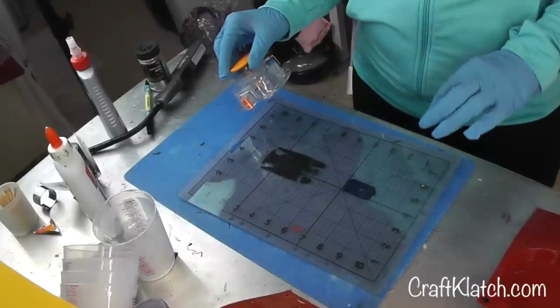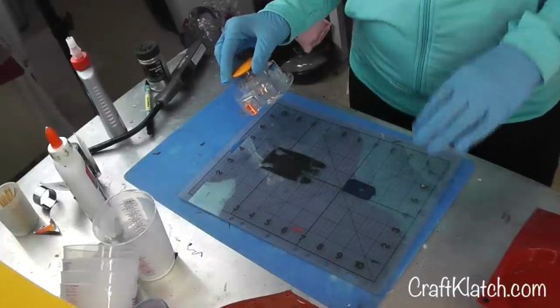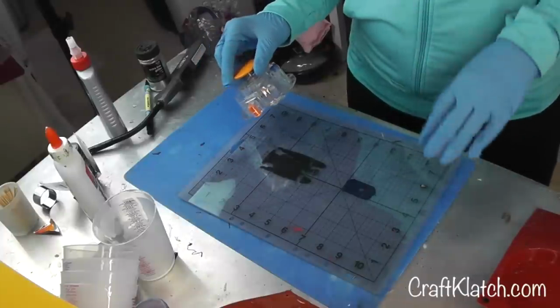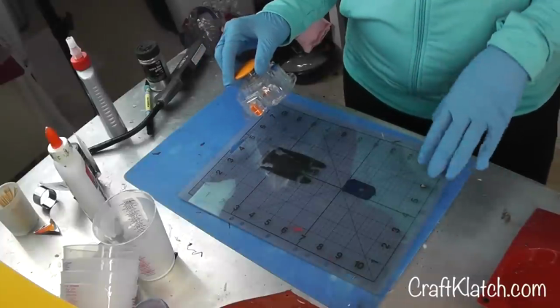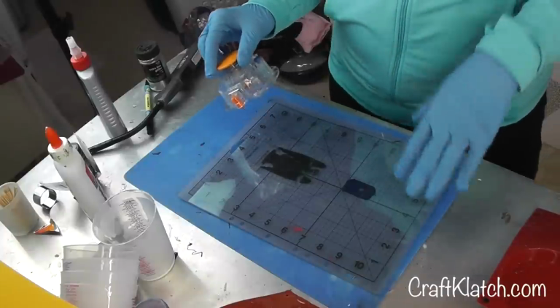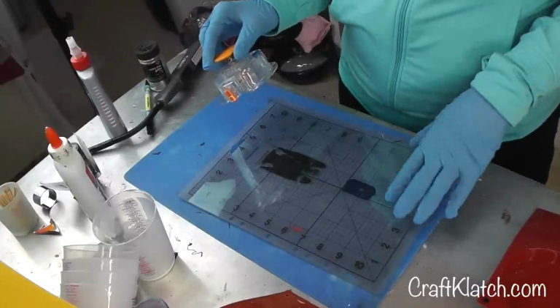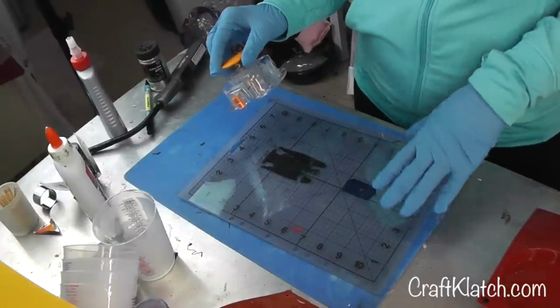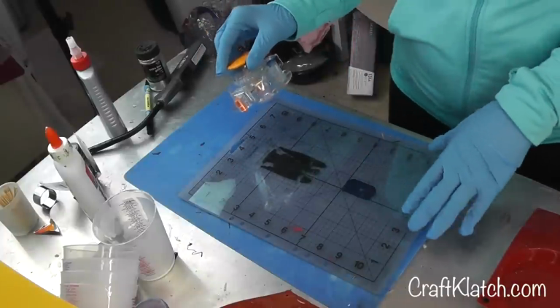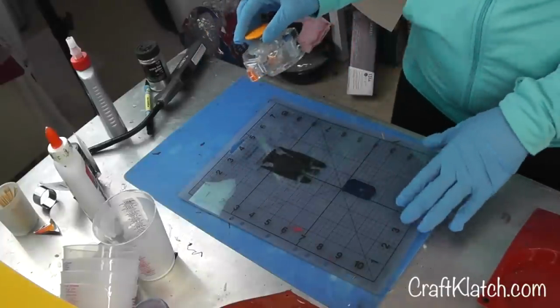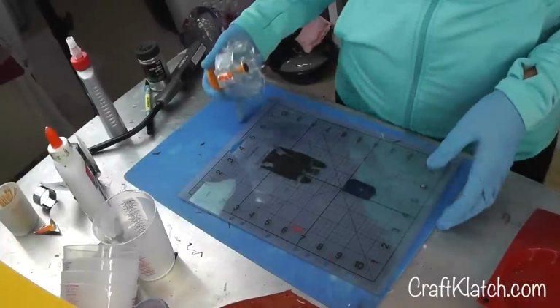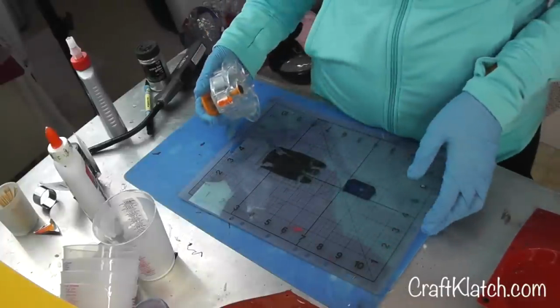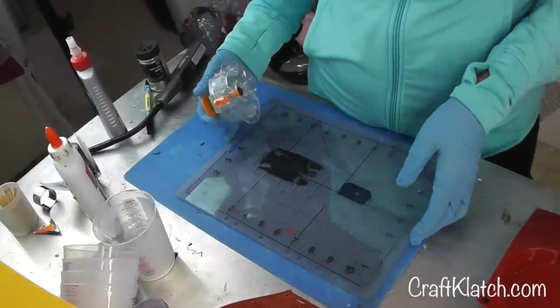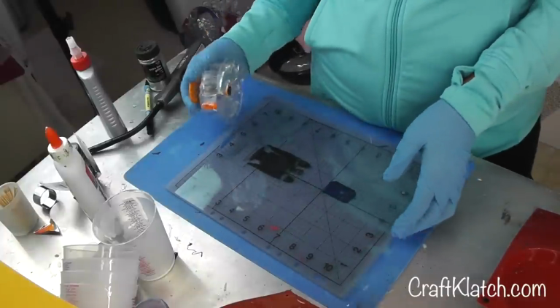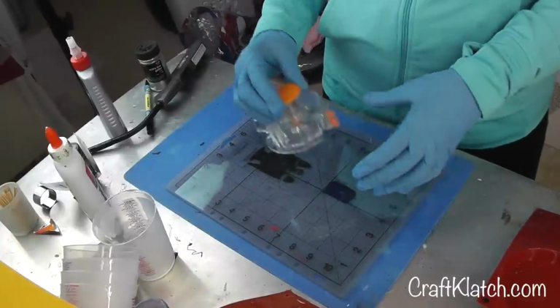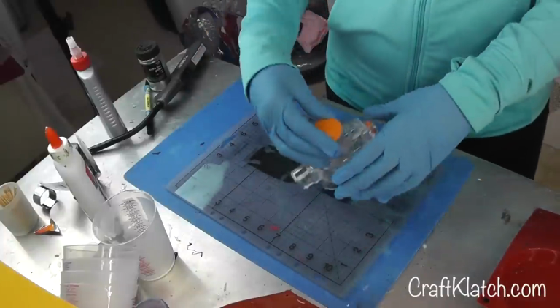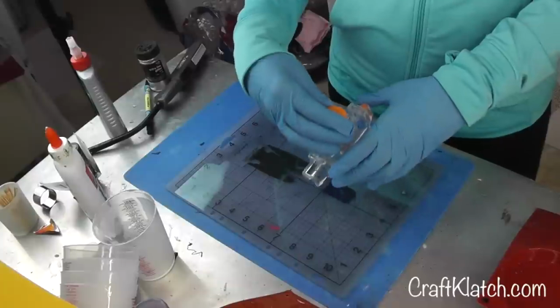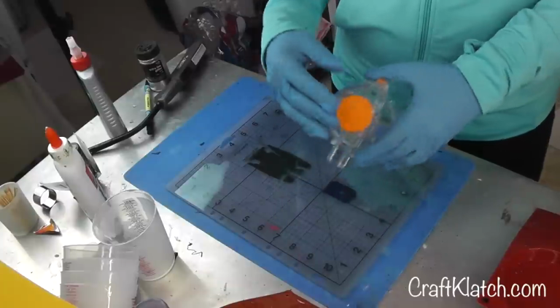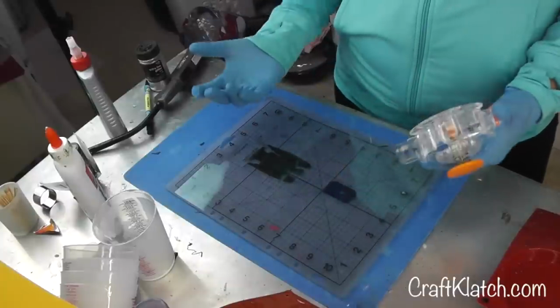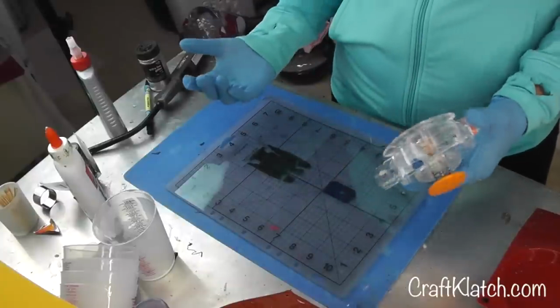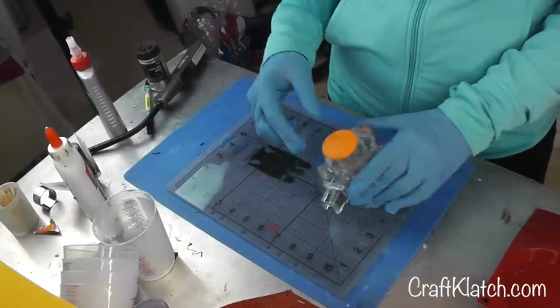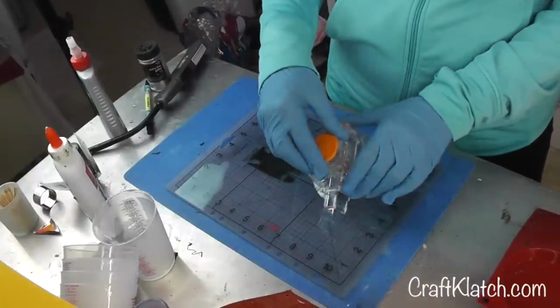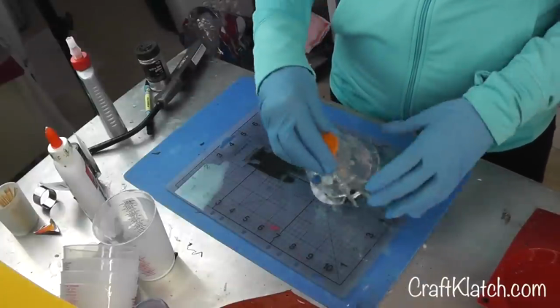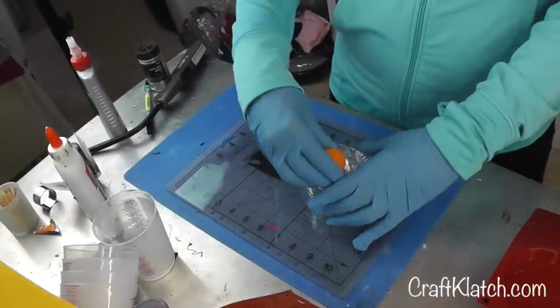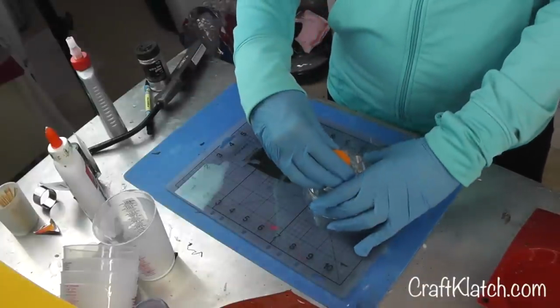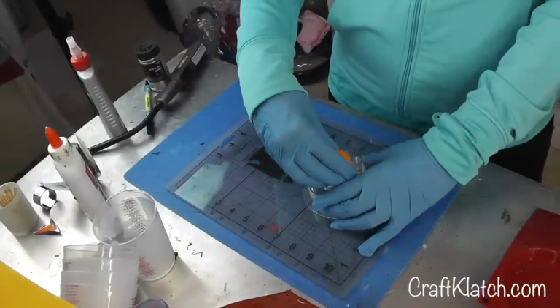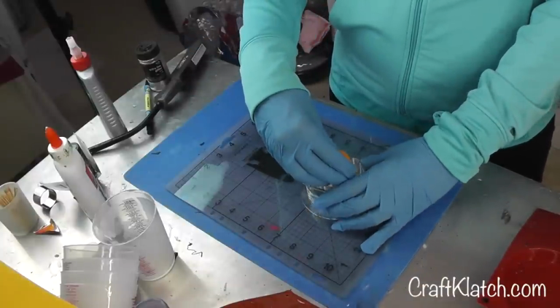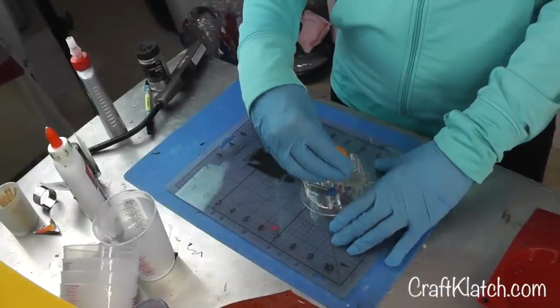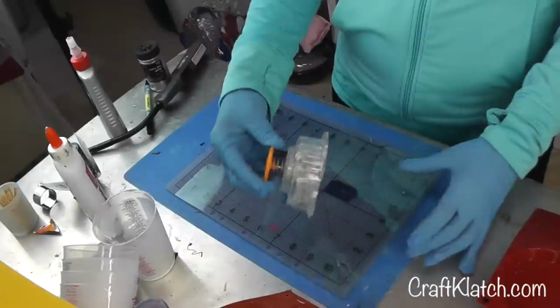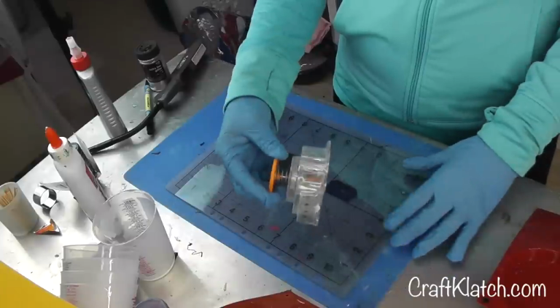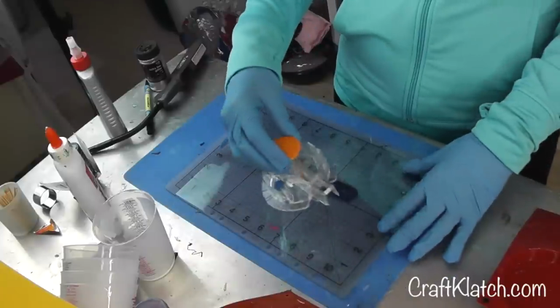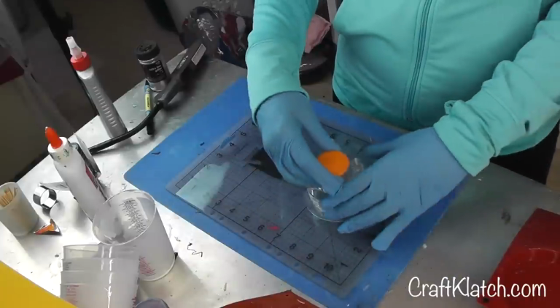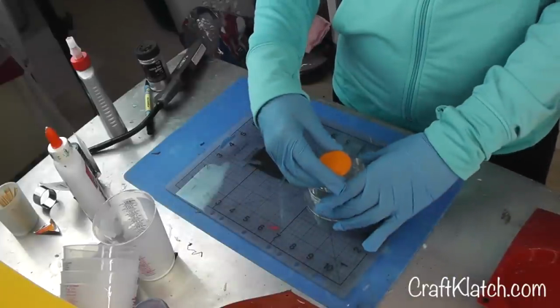I used a laser printer; however, people have told me that it works just fine with an inkjet. So if that's what you're working with, they told me it works fine — I haven't tried it, but that's what I've been told. So I'm going to use my cutter to cut it out.